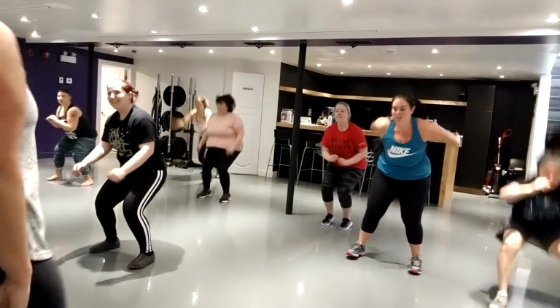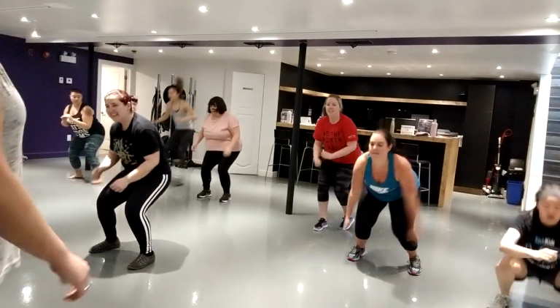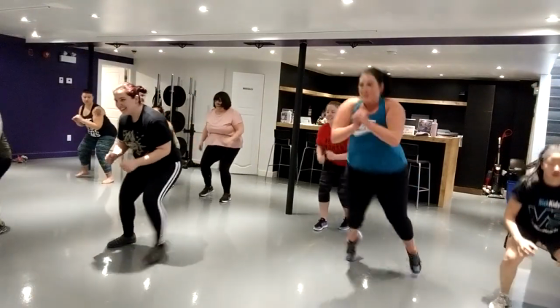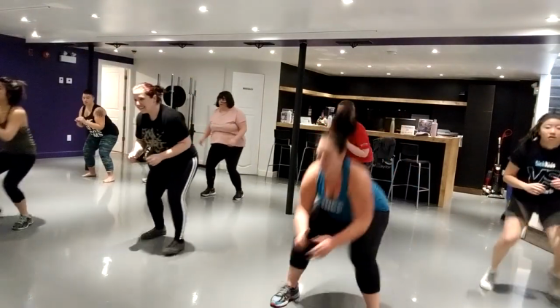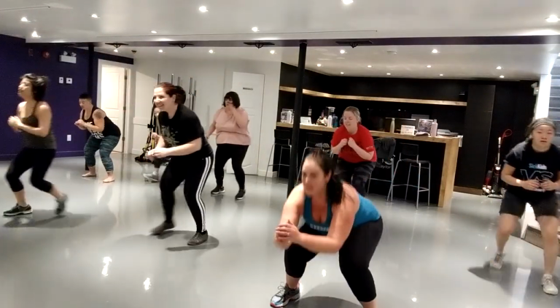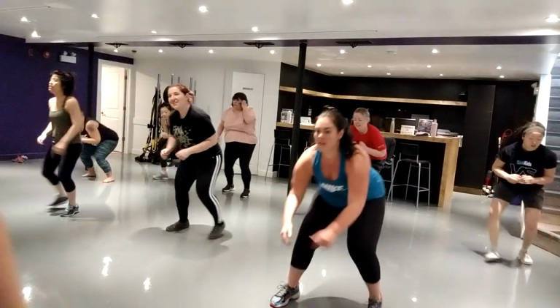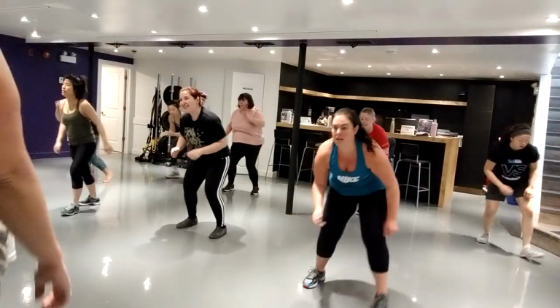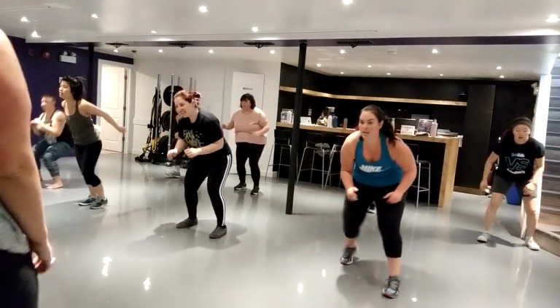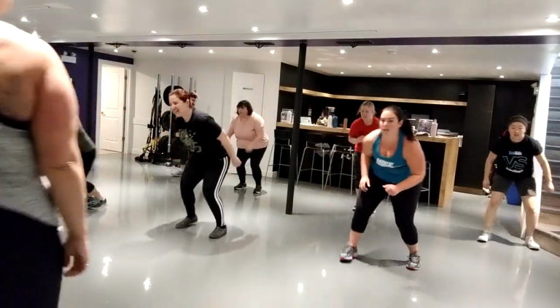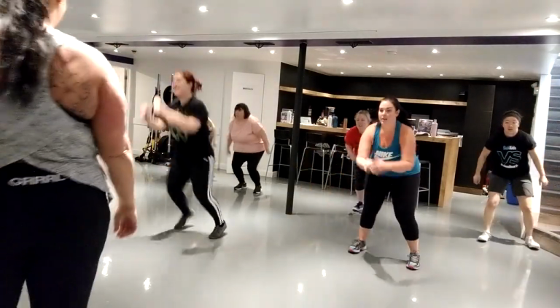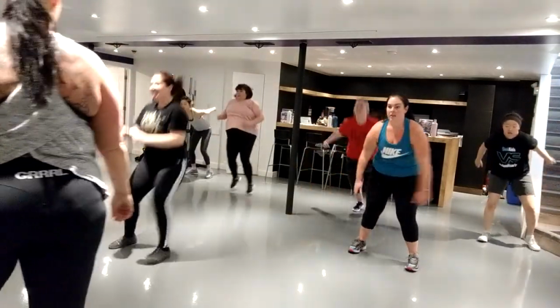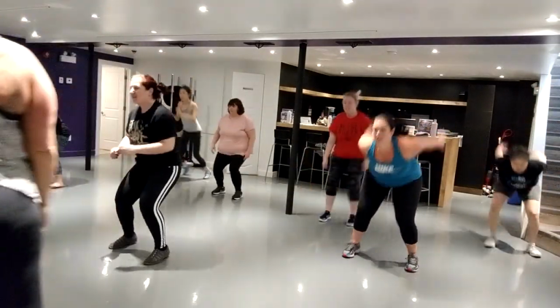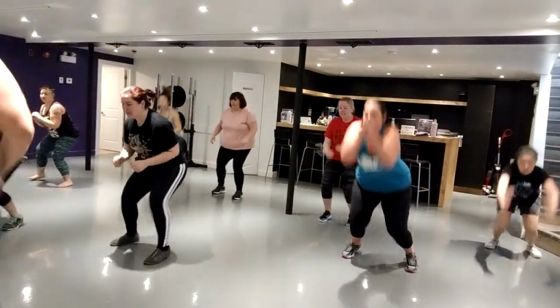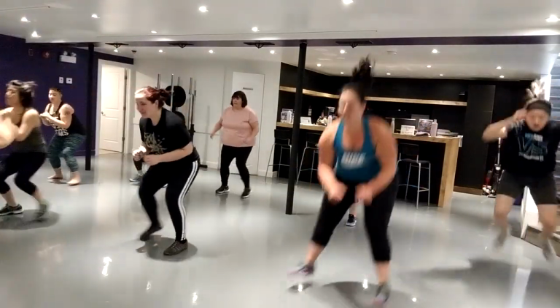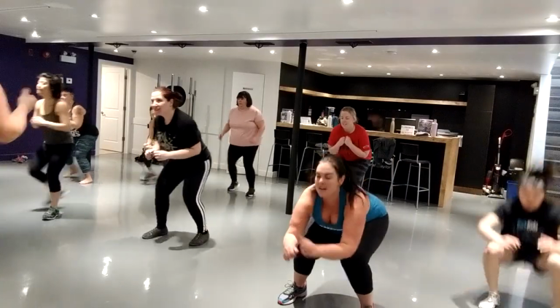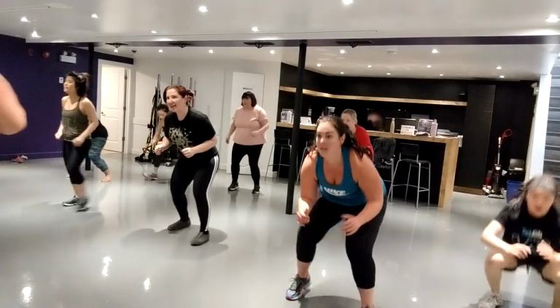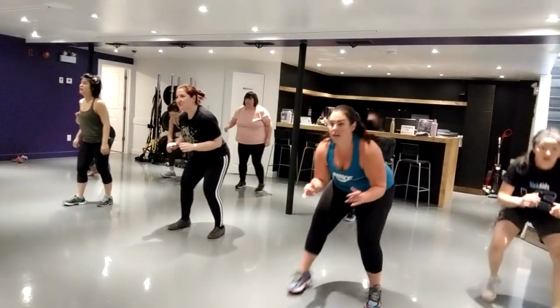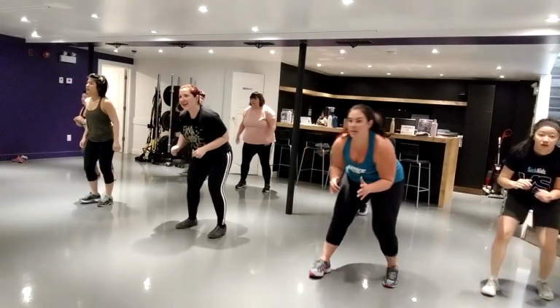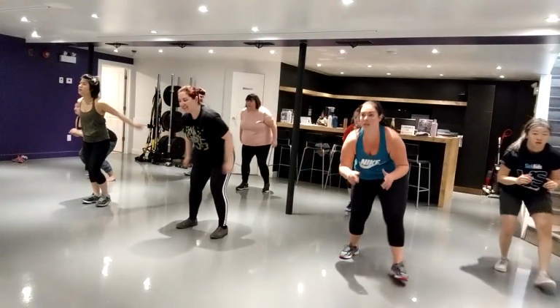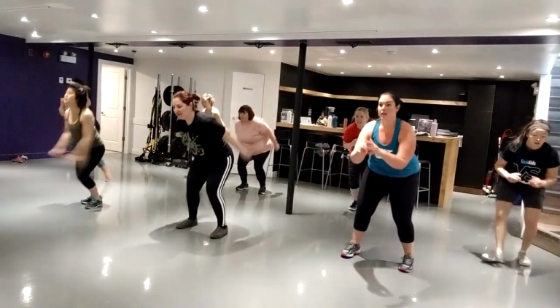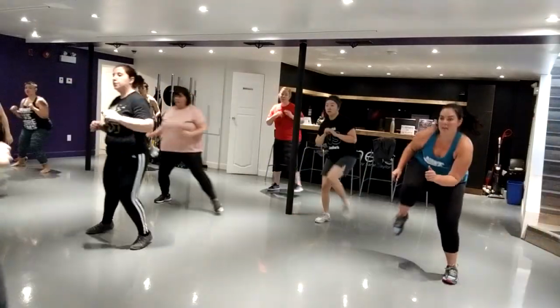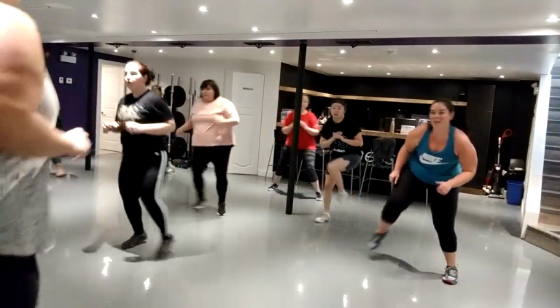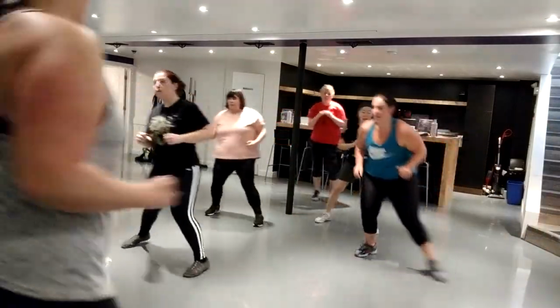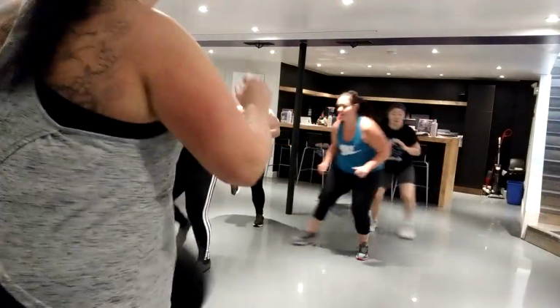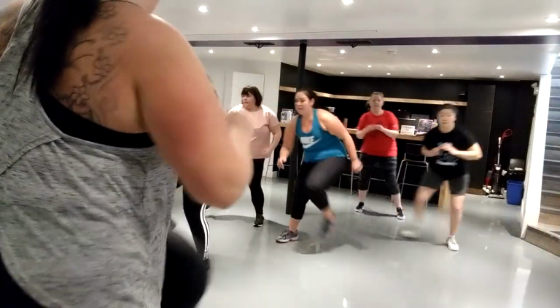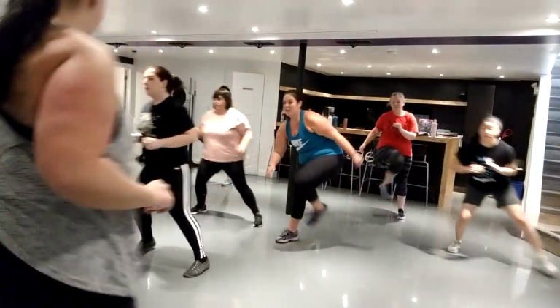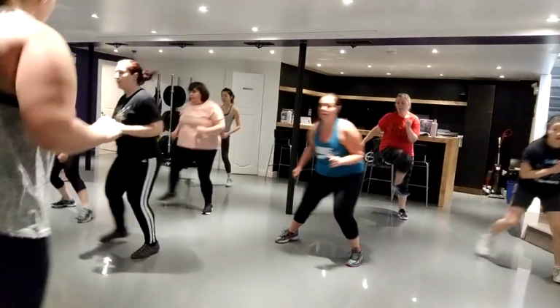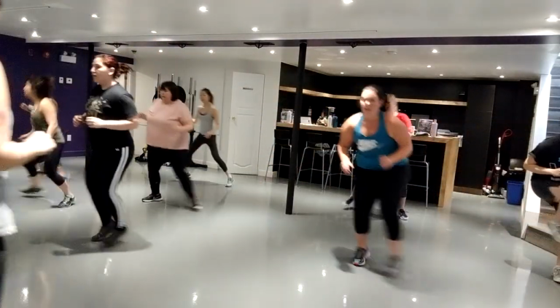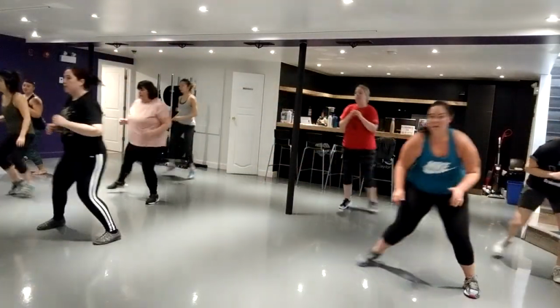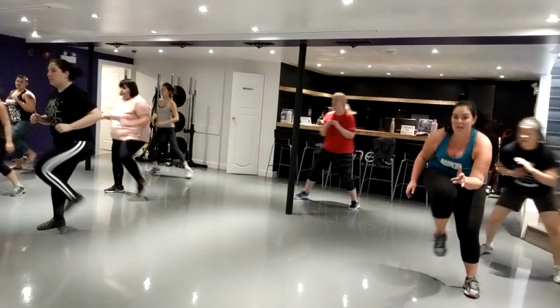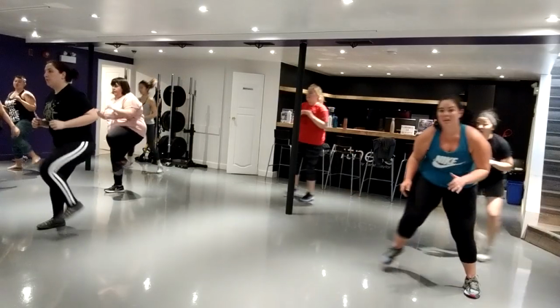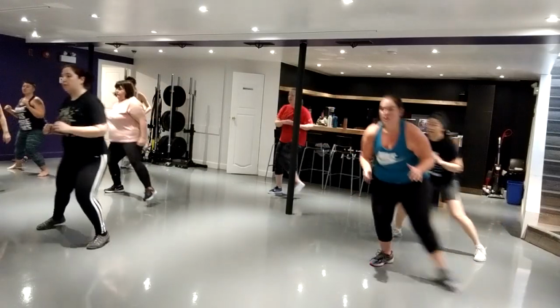Beautiful! You can power move — there you go. Again, you can power move at the gym.